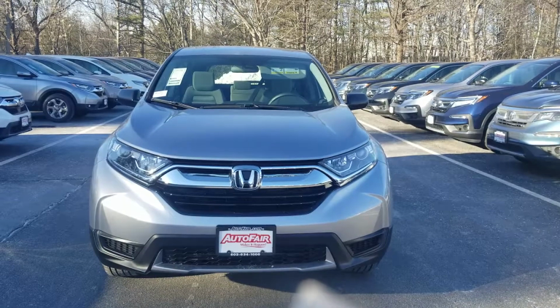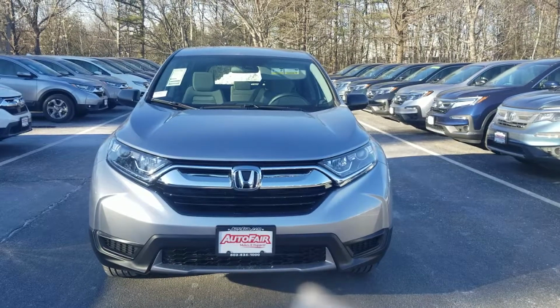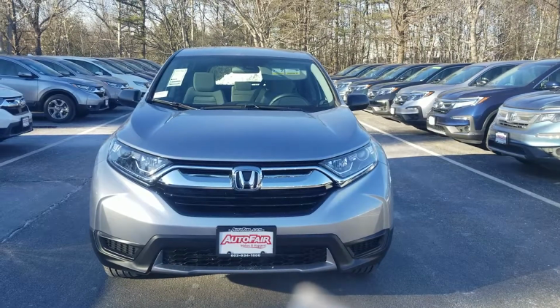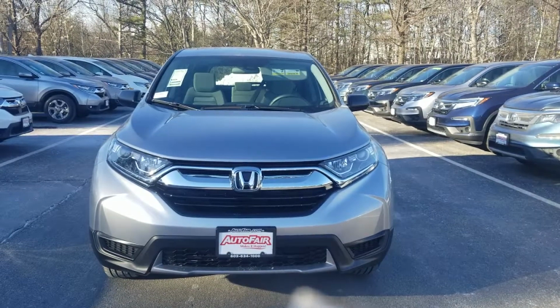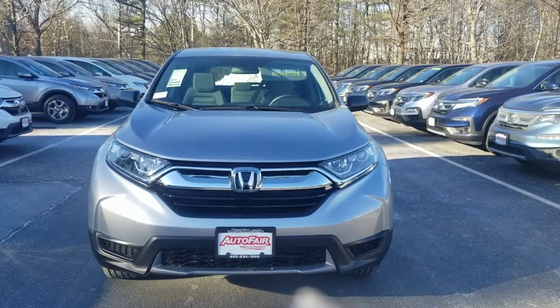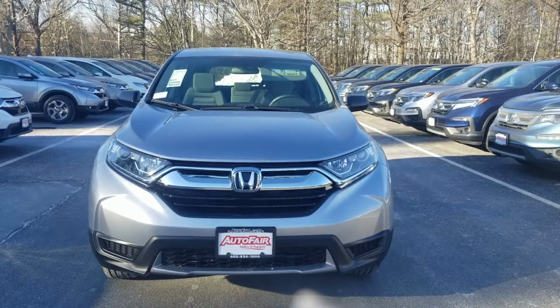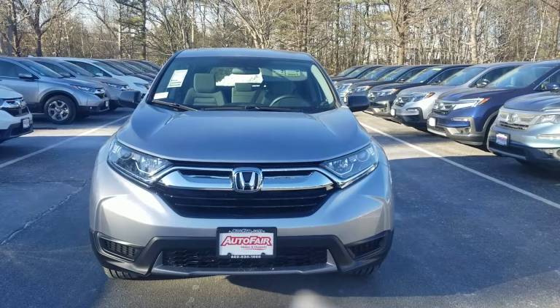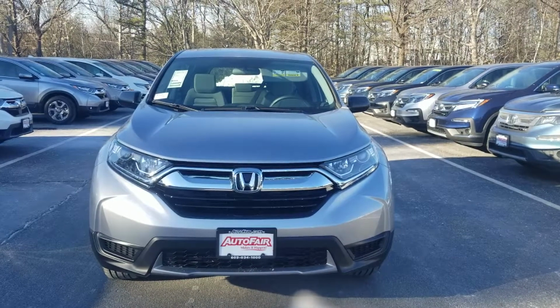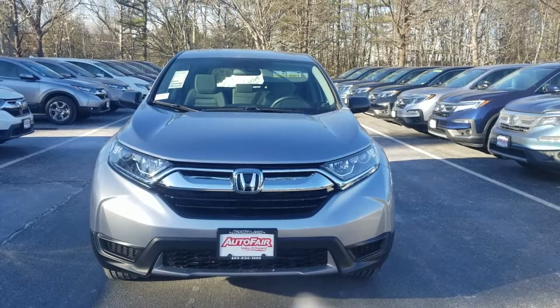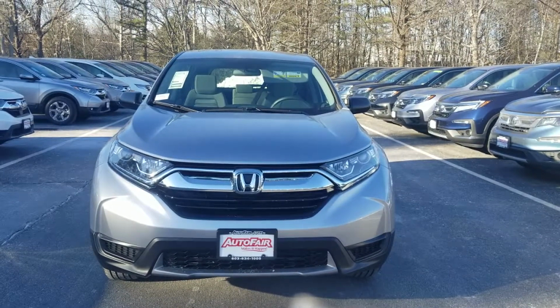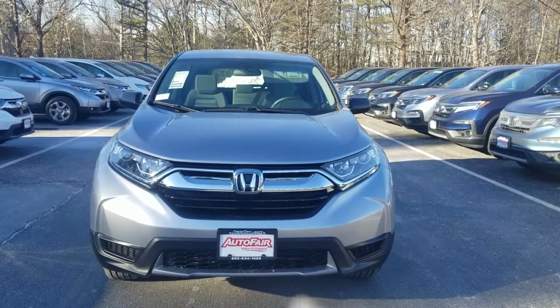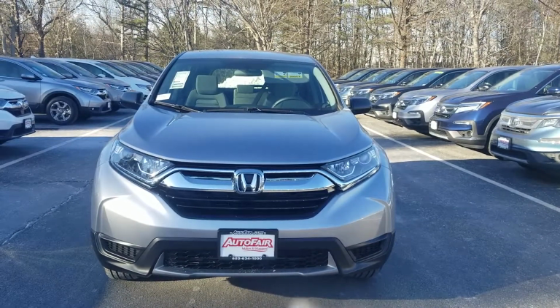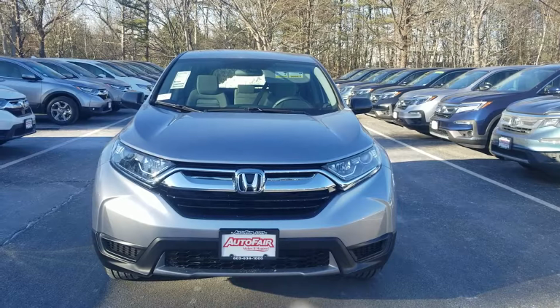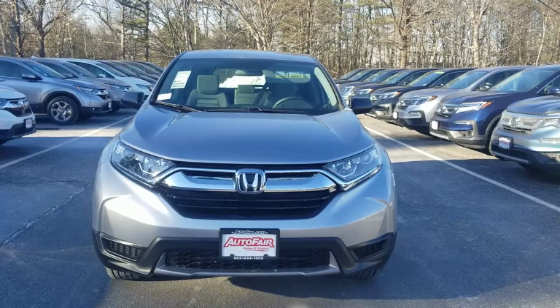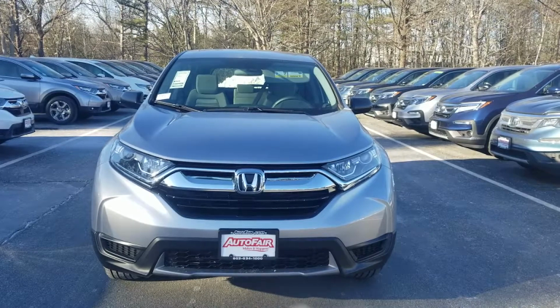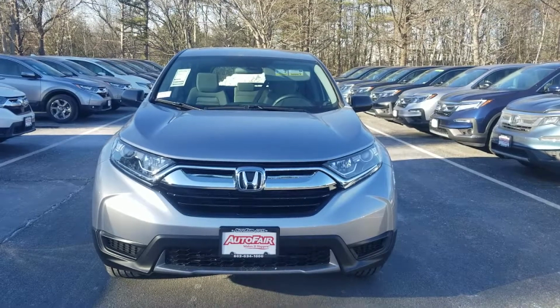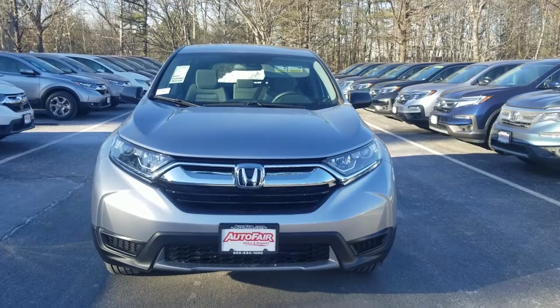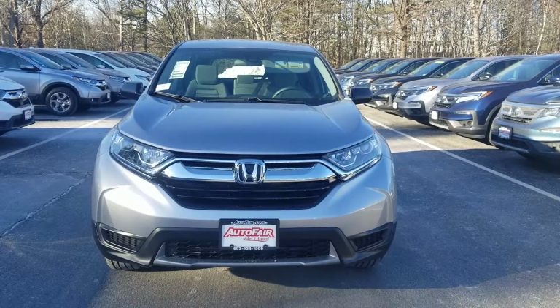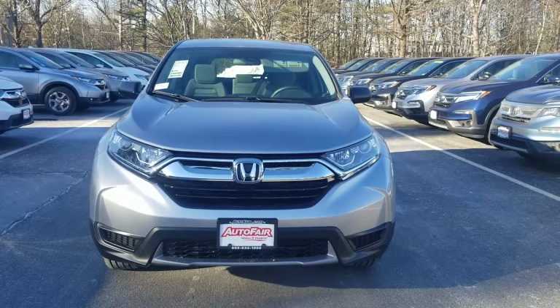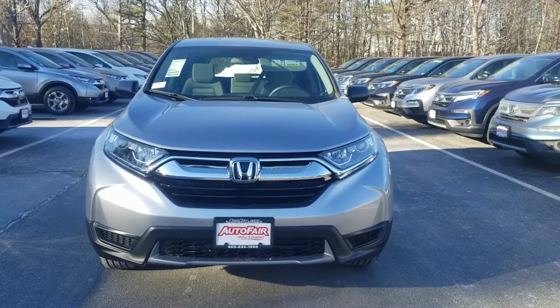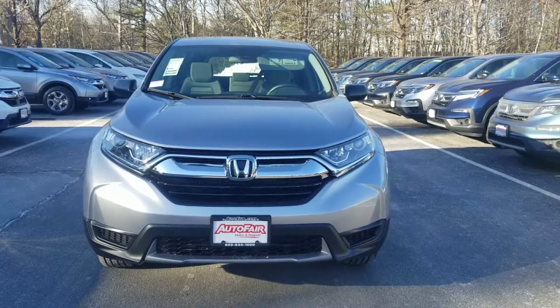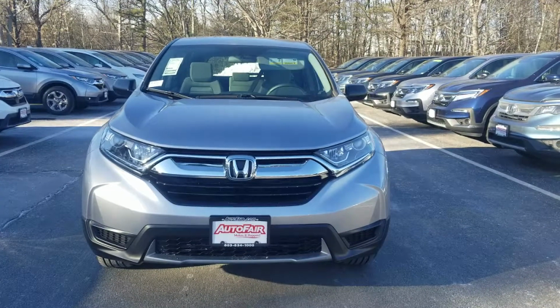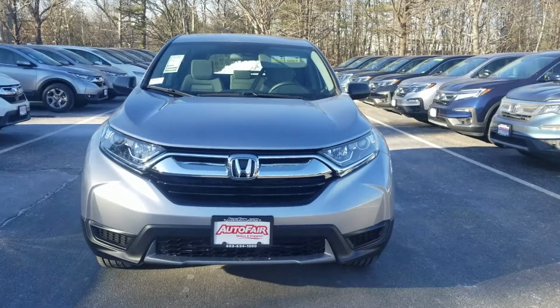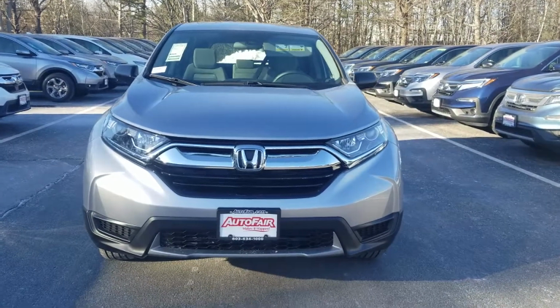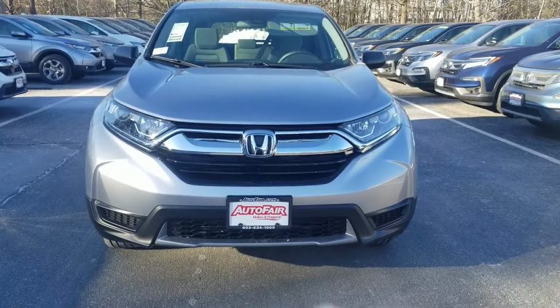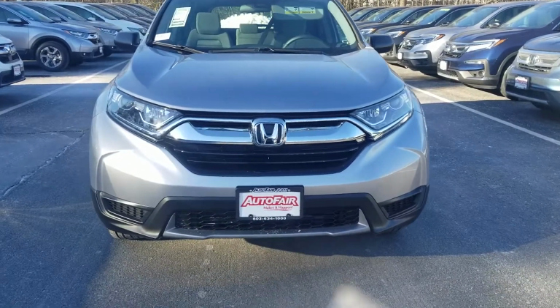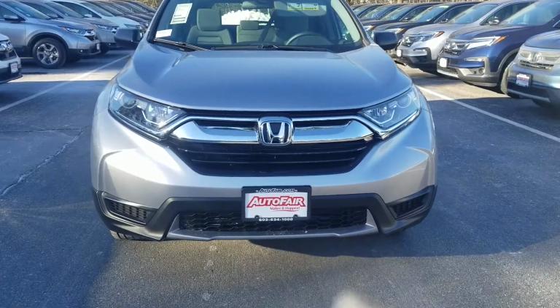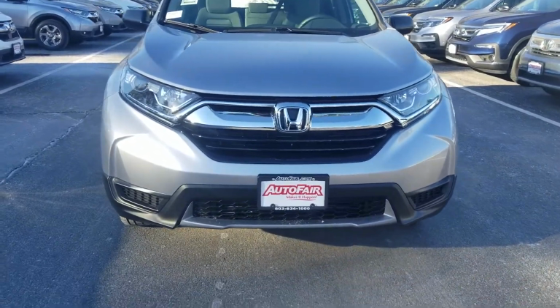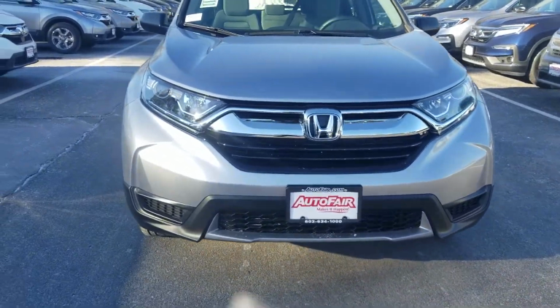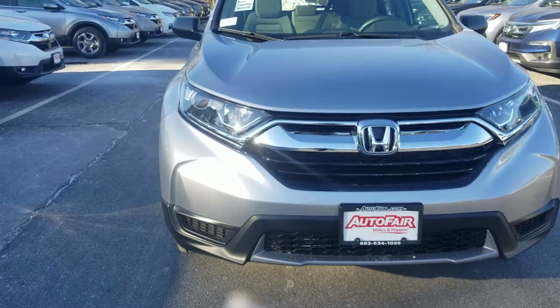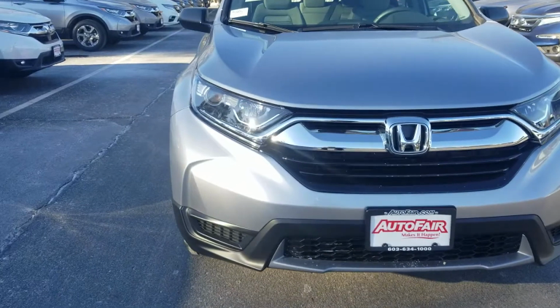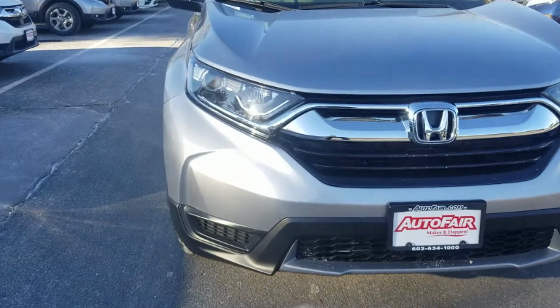Hey, Eileen Reed here from AutoFair Honda in Manchester, New Hampshire with the 2019 Honda CR-V LX that you're interested in. I just wanted to do a quick walk around to show you some of the cool features of this car.